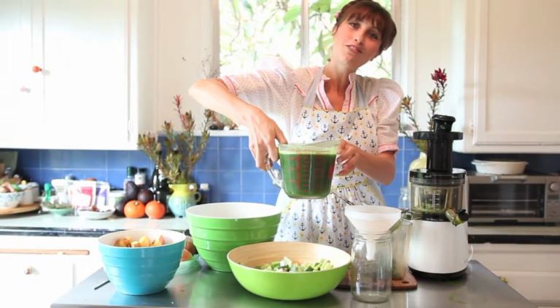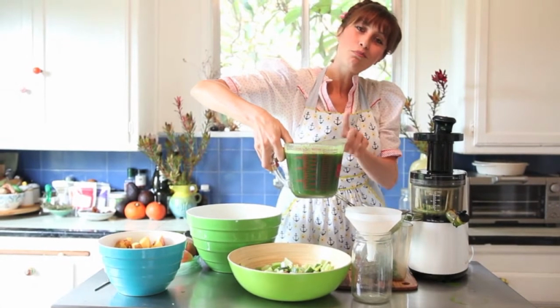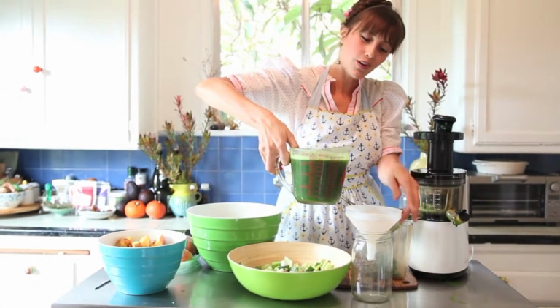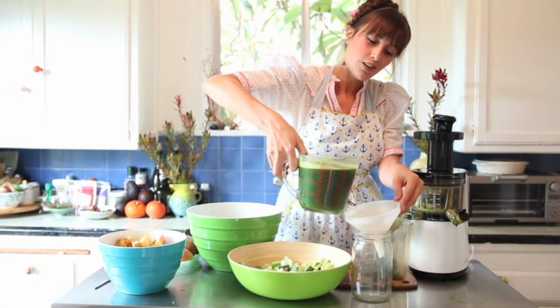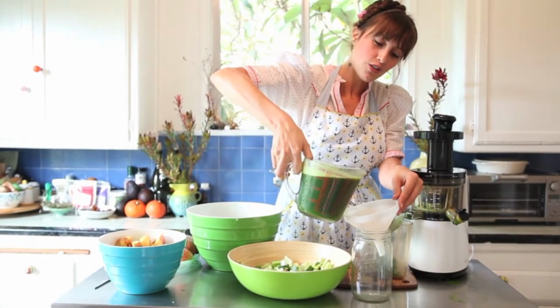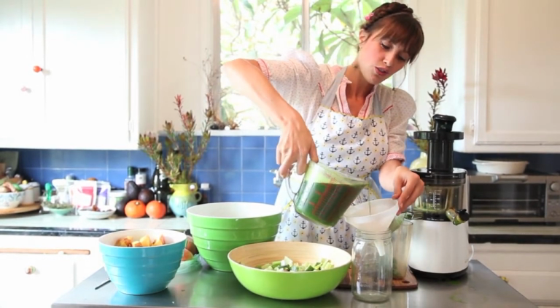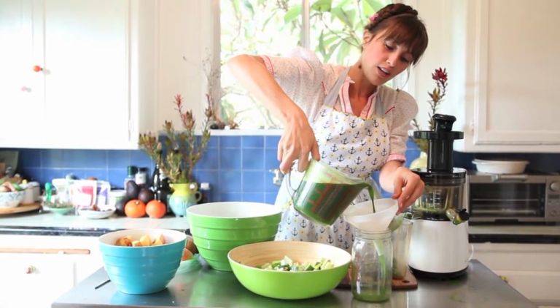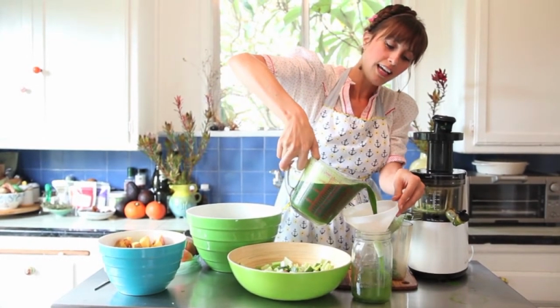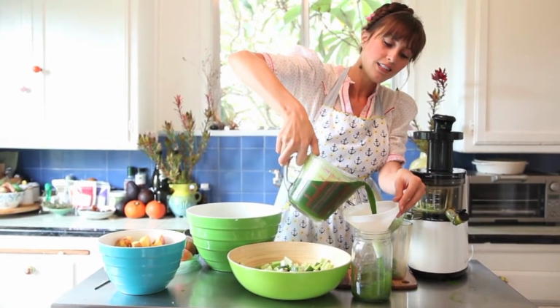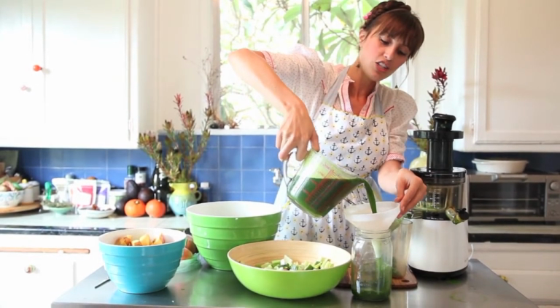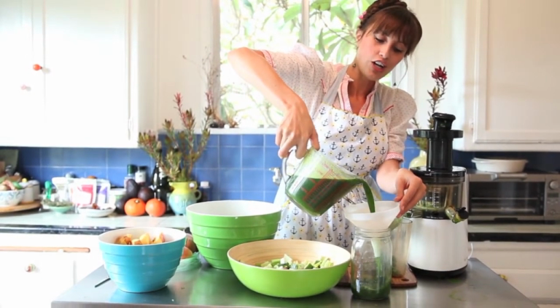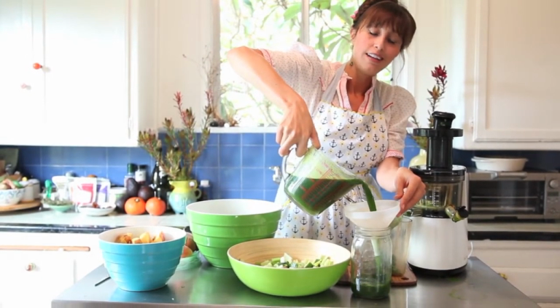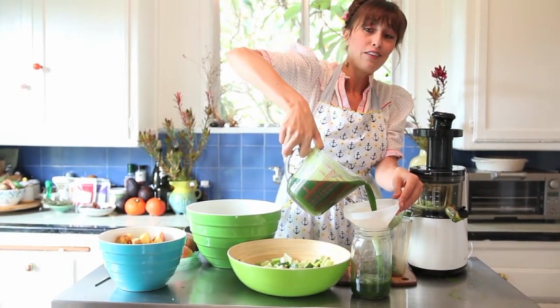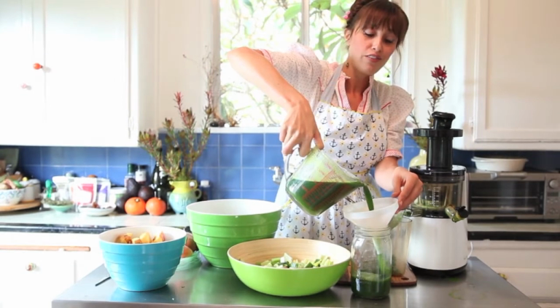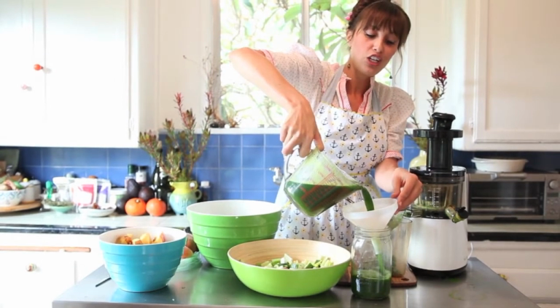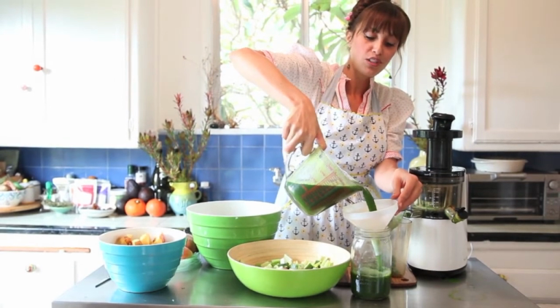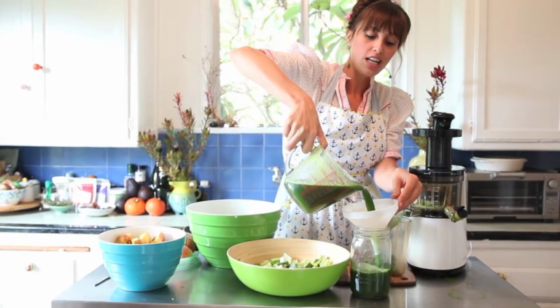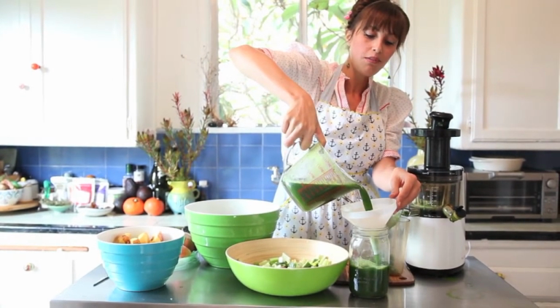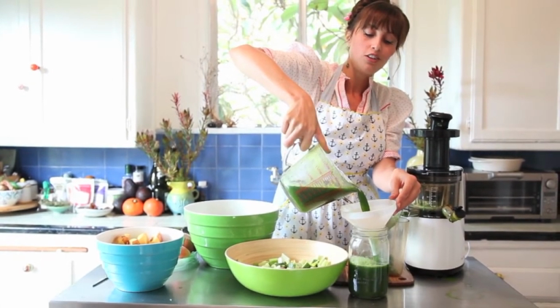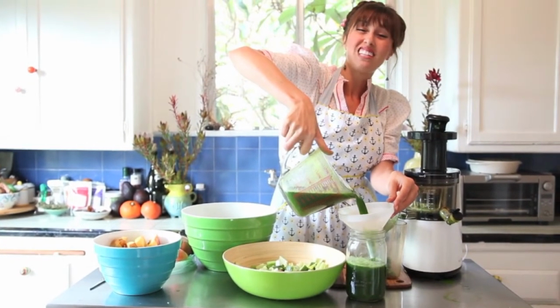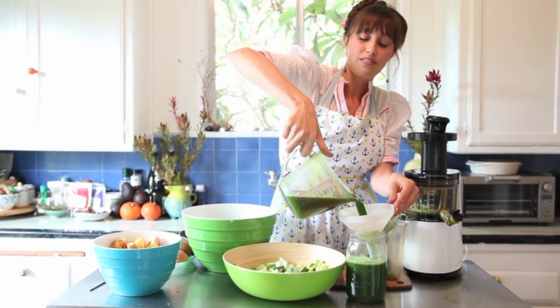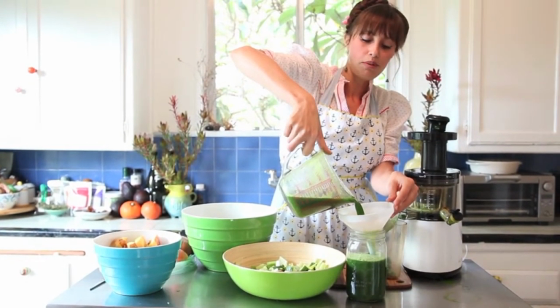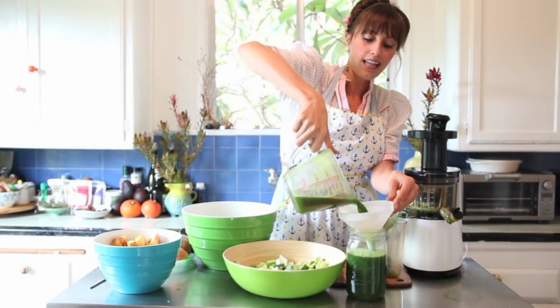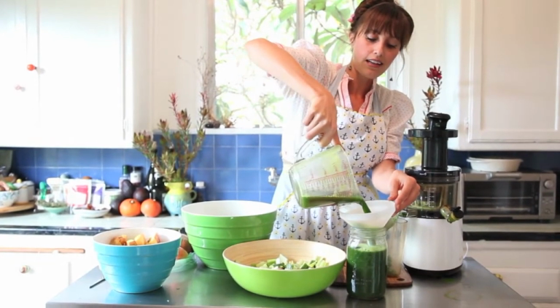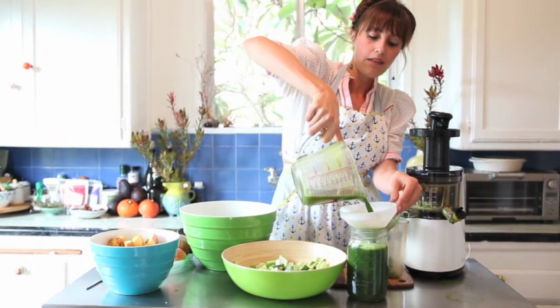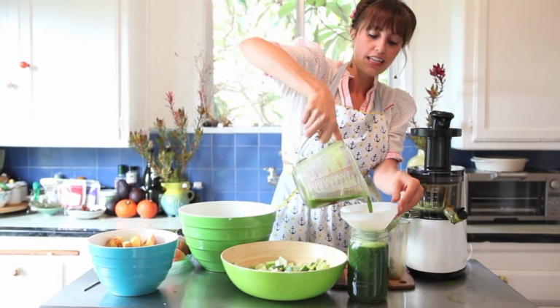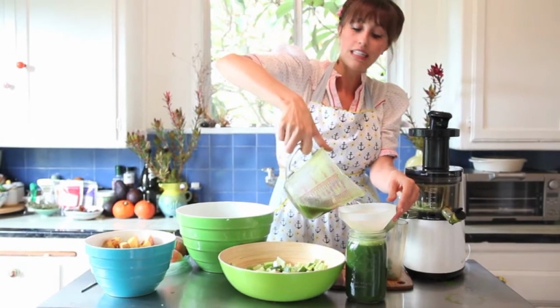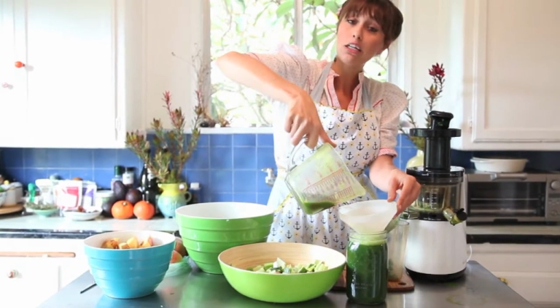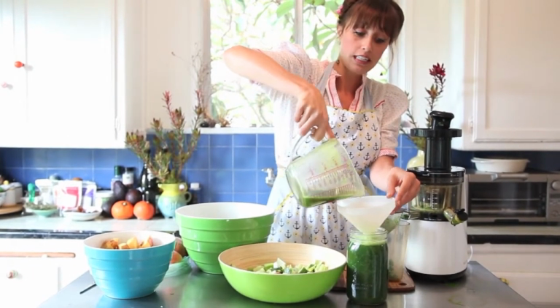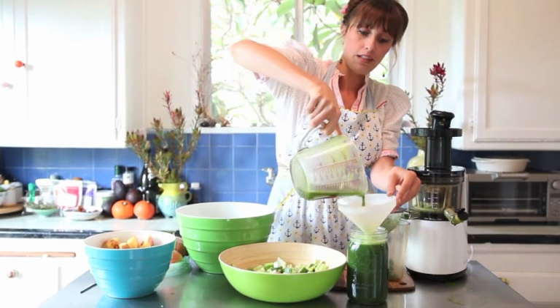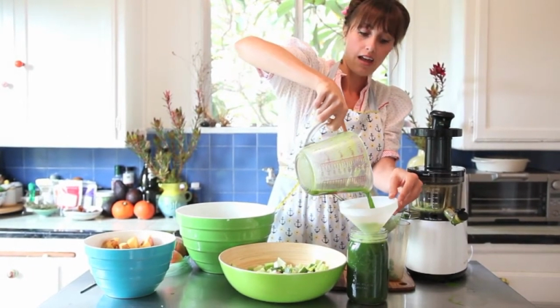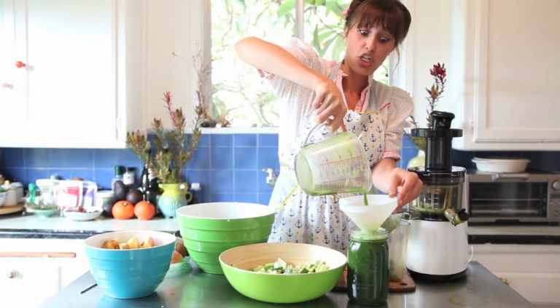Then you're just going to pour your juice straight into the jar. Now, if you have really good precision and aim, you don't even need to use the funnel, but I like it — it keeps my kitchen a little bit cleaner, which I appreciate.